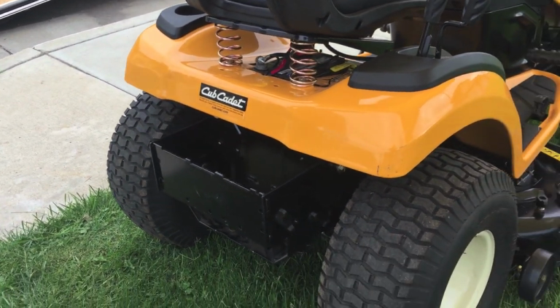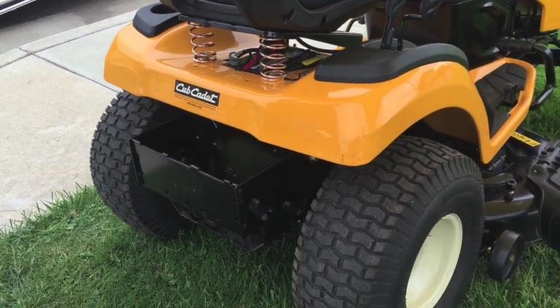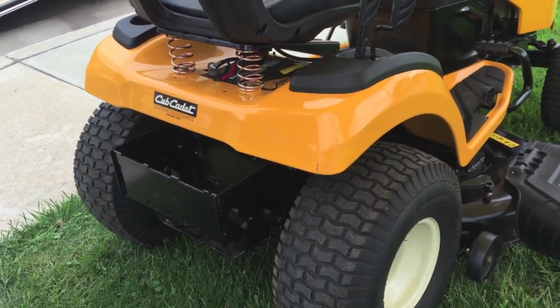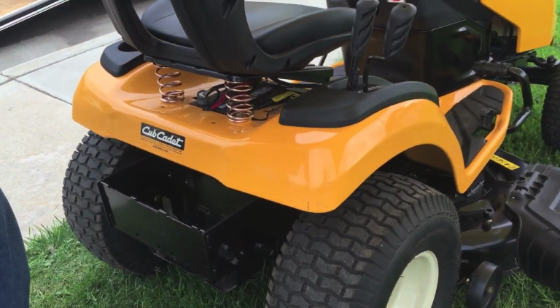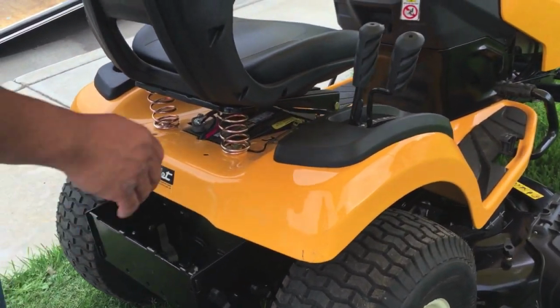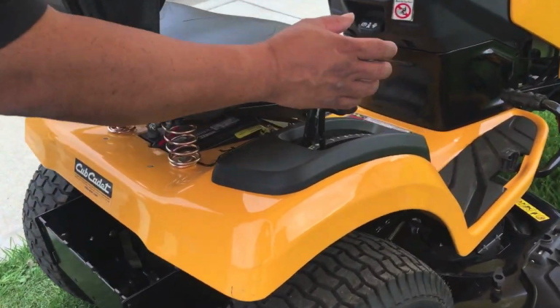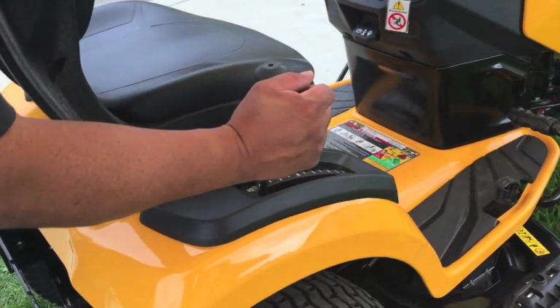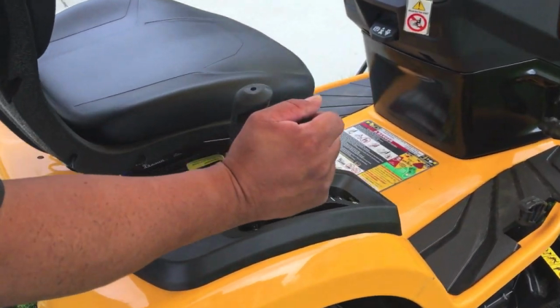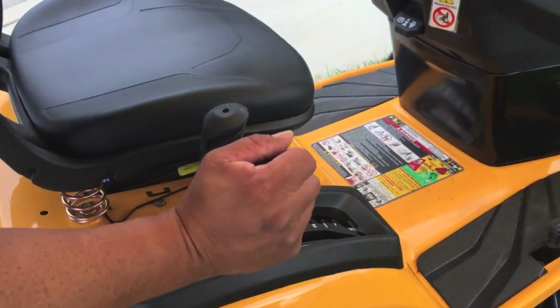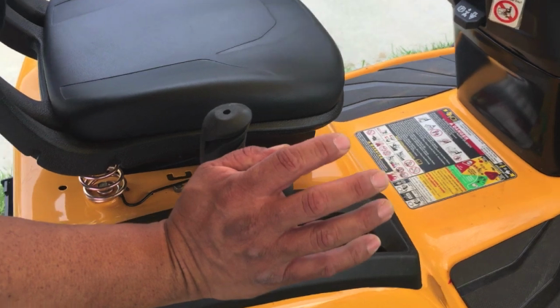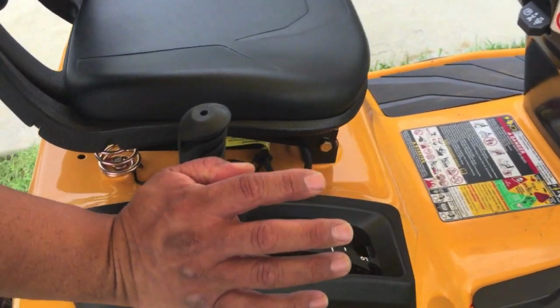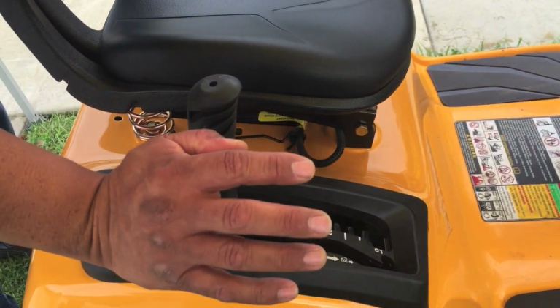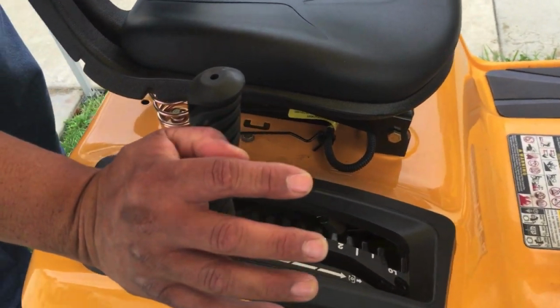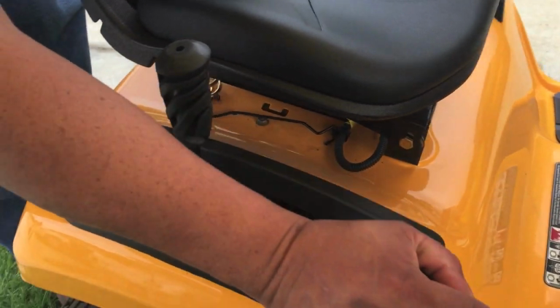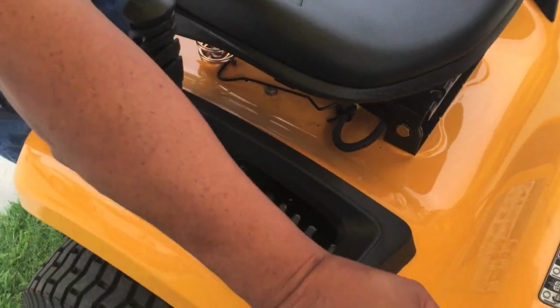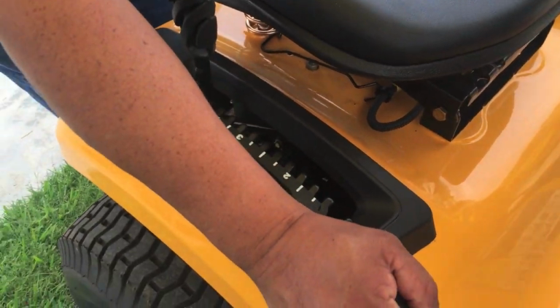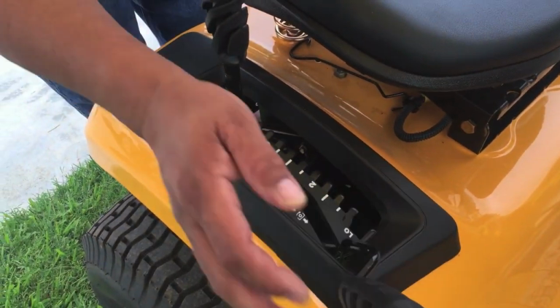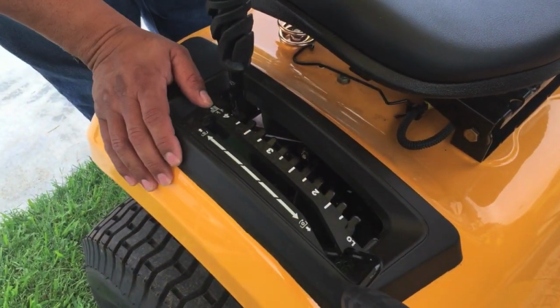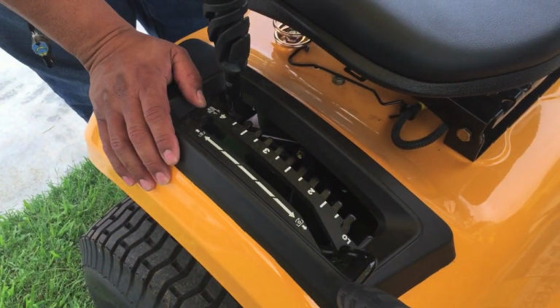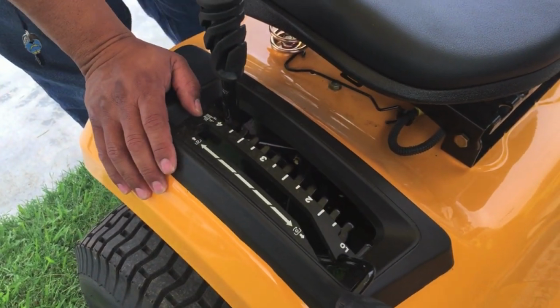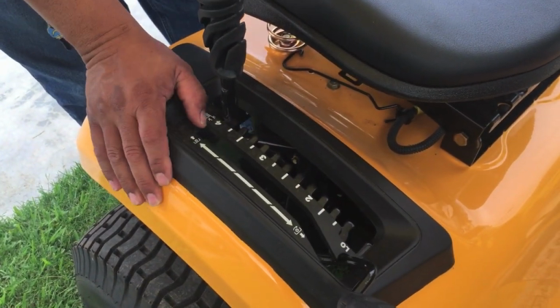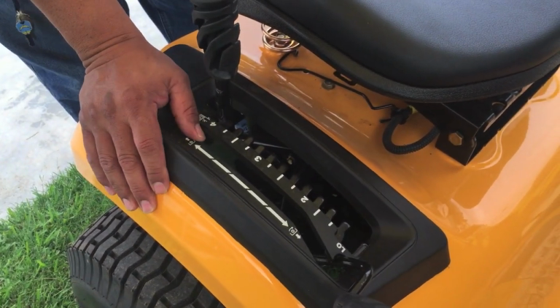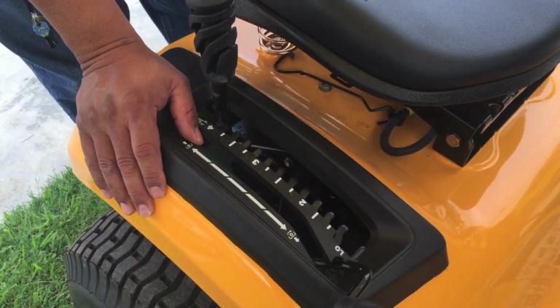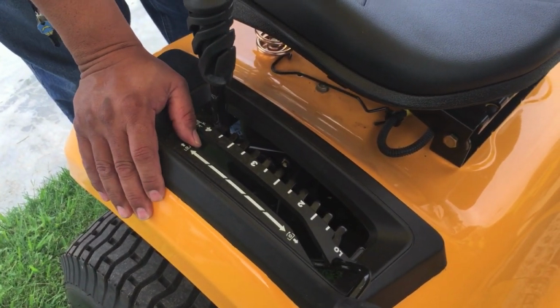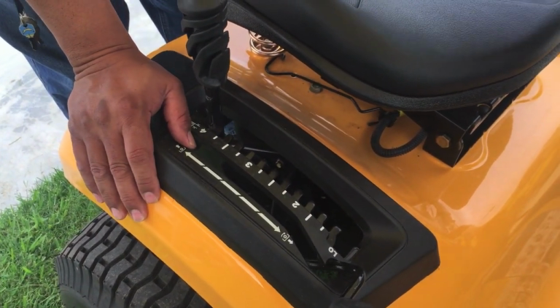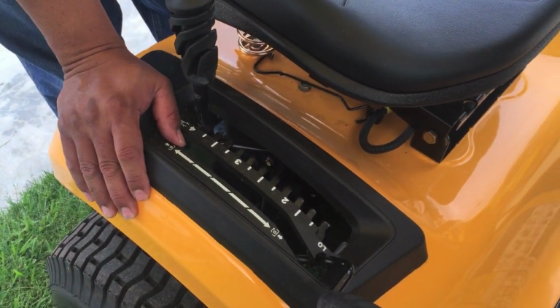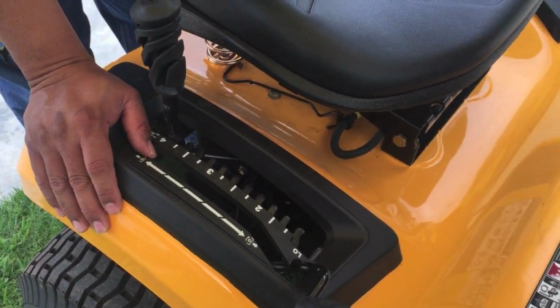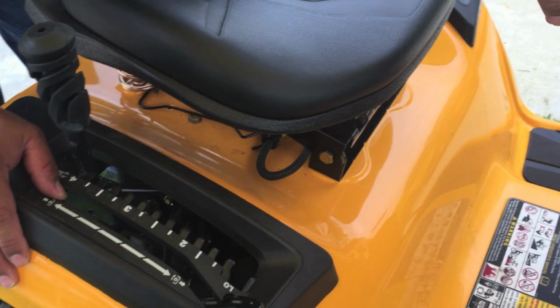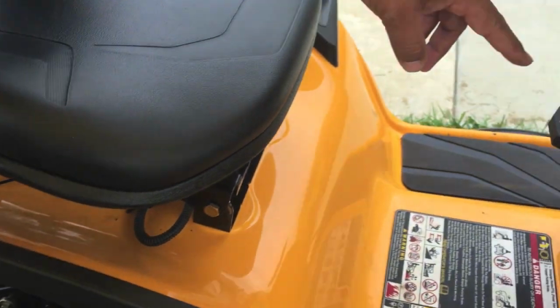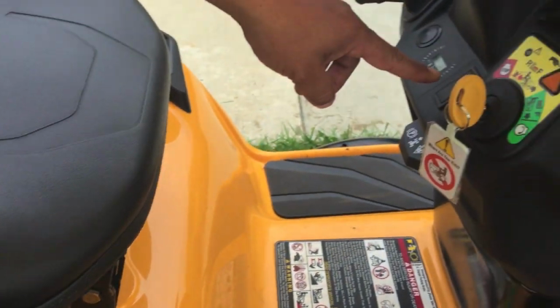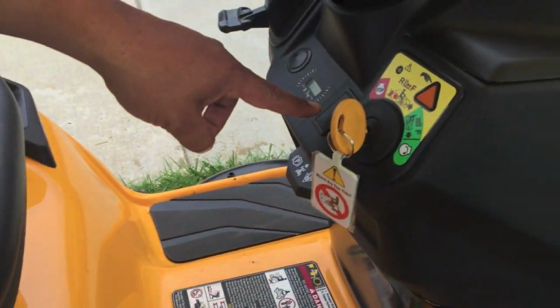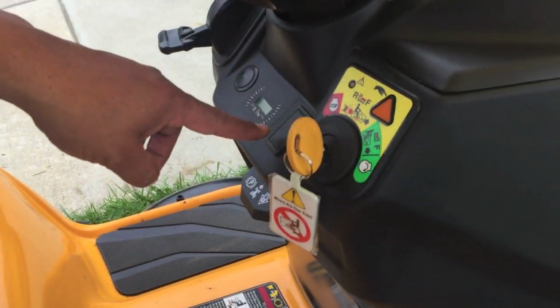For turning on the PTO, this one's a manual PTO — you push it forward and it turns on the blades. On some of the bigger units, there'll be an electric start where you push a button.